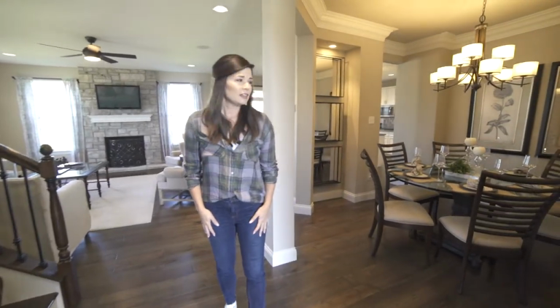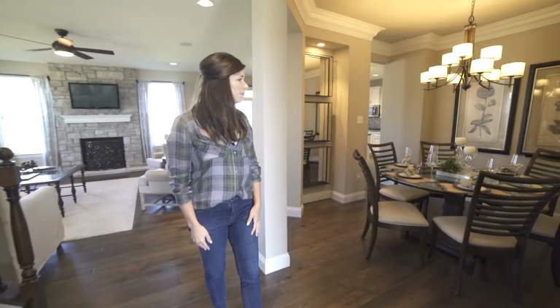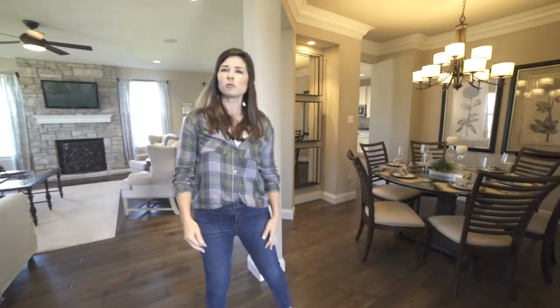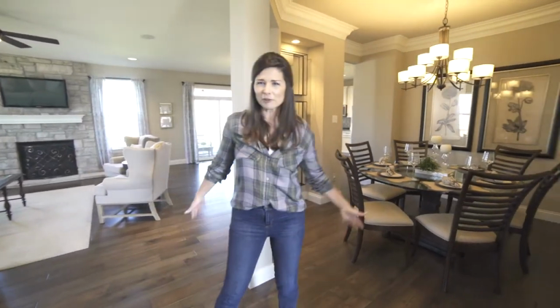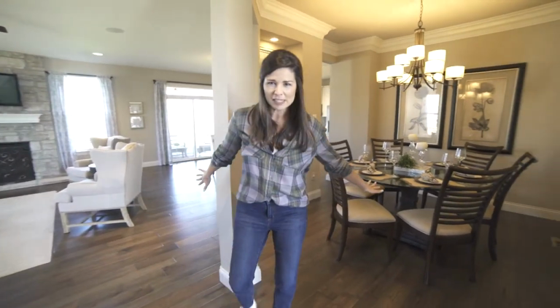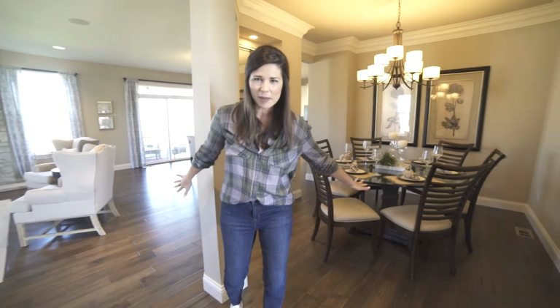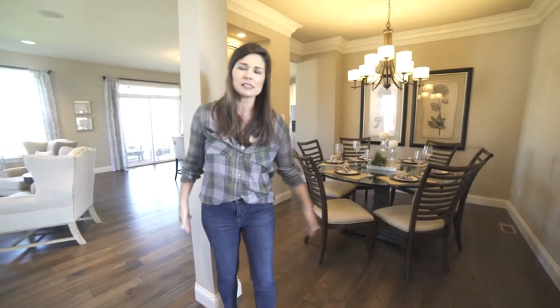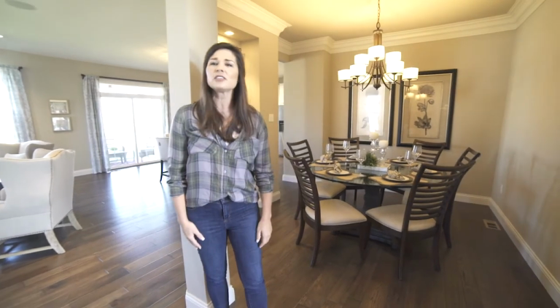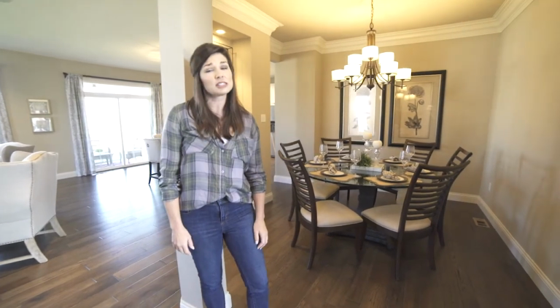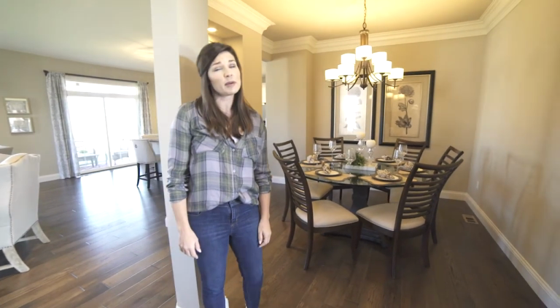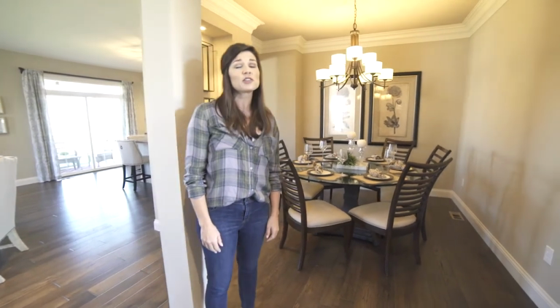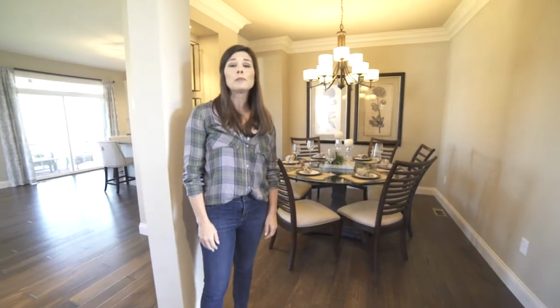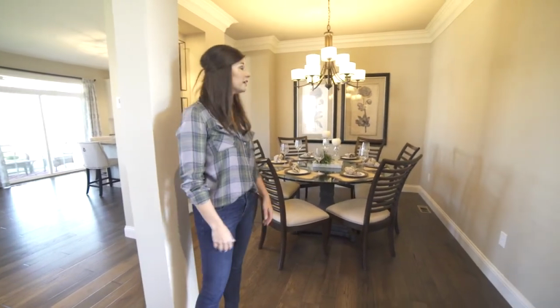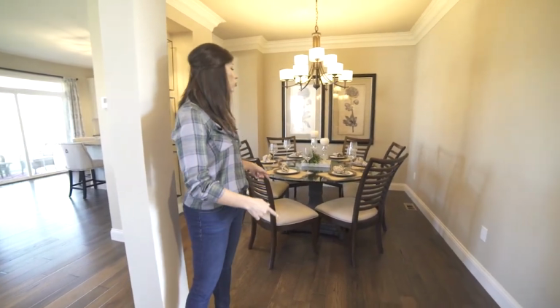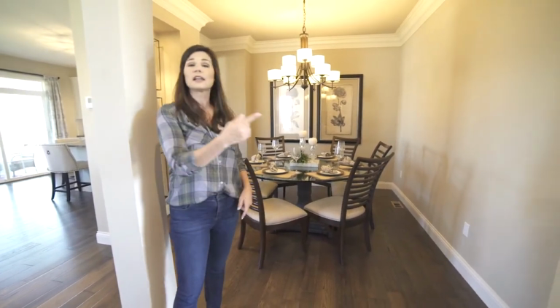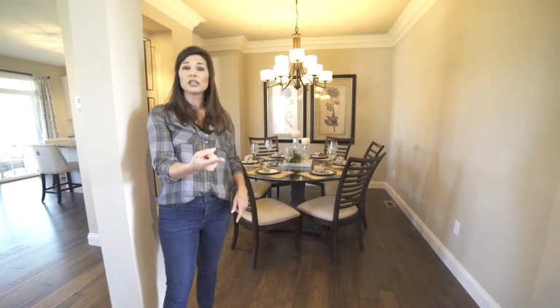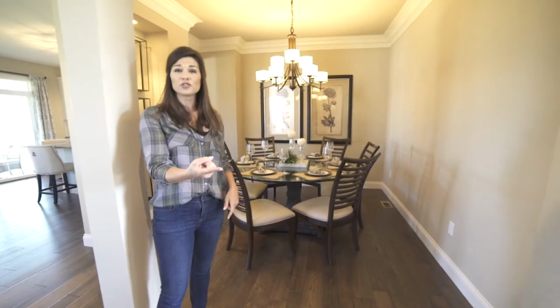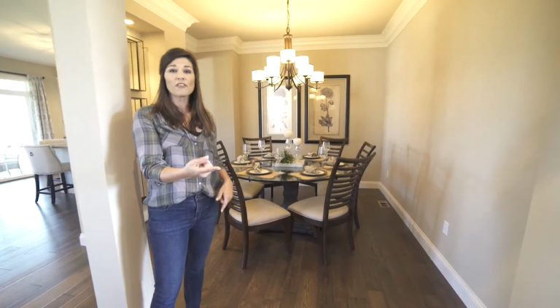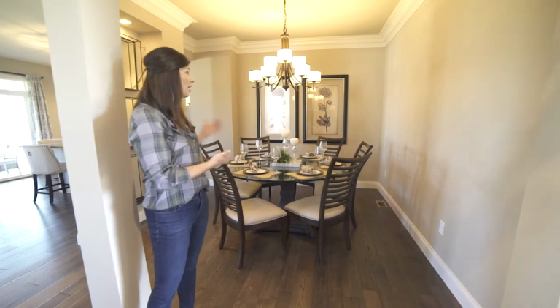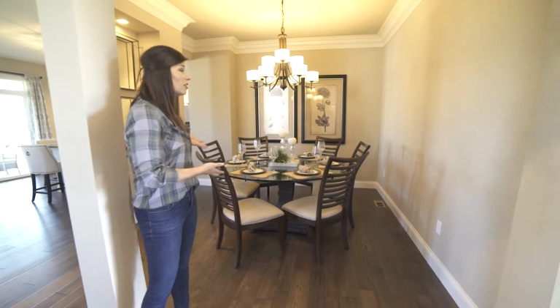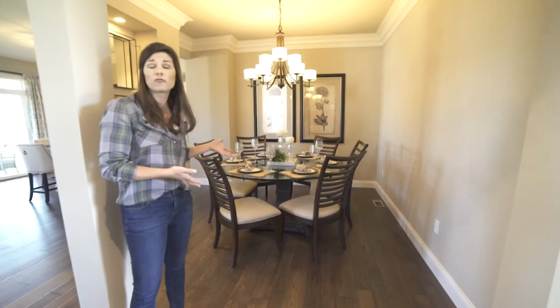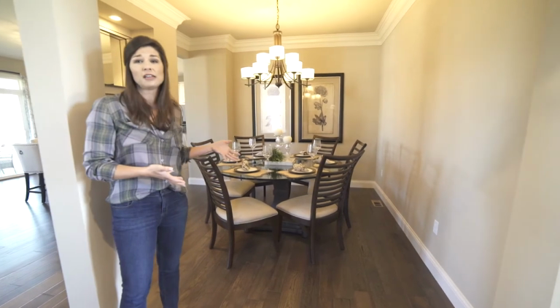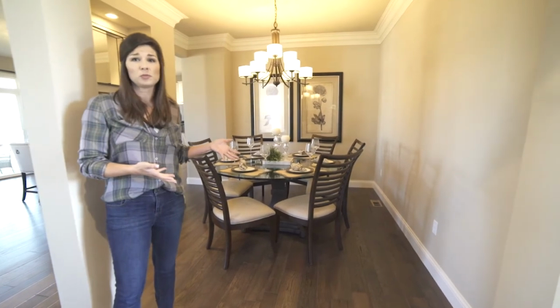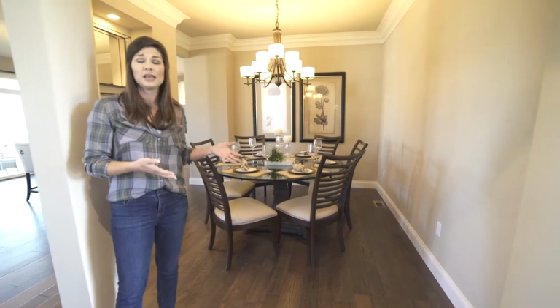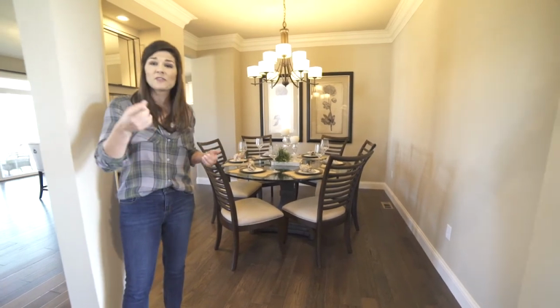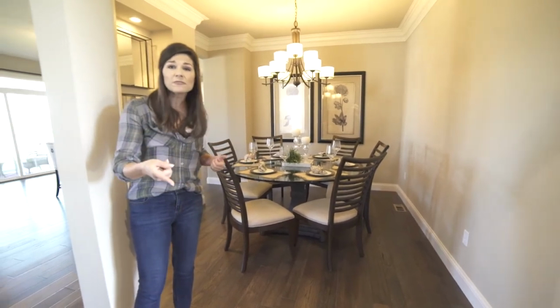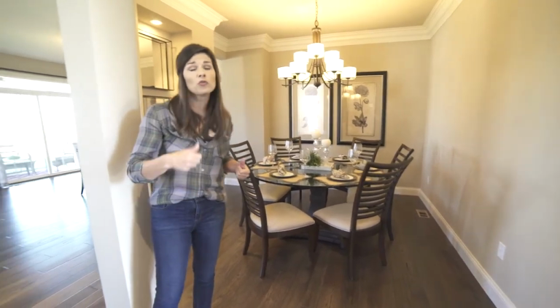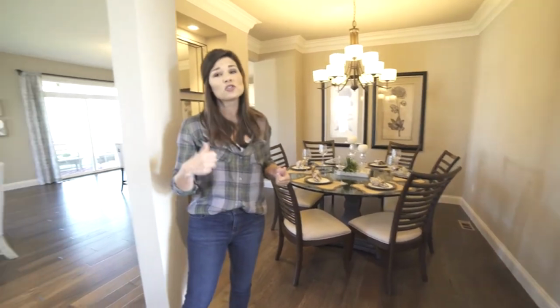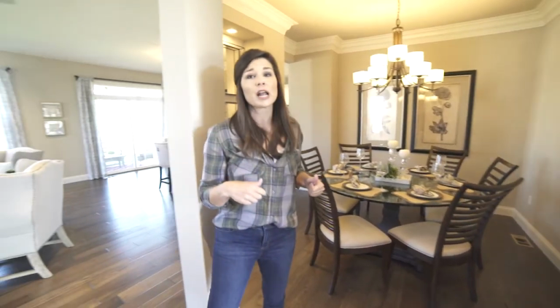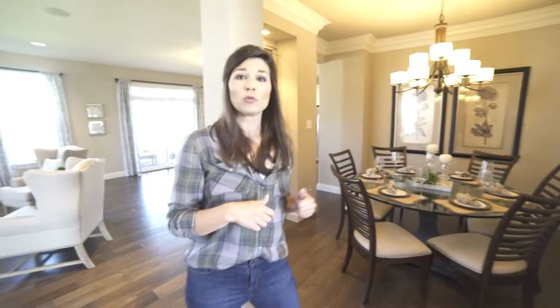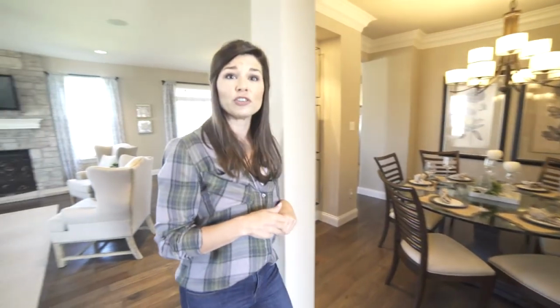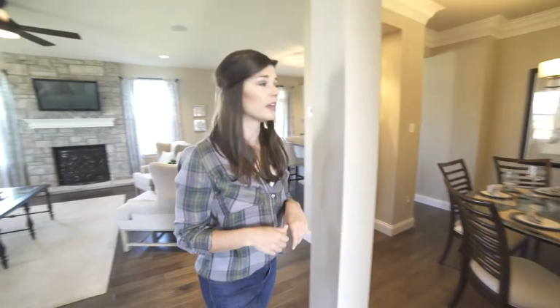Formal dining rooms might be a thing of the past, but to some of our buyers they're very important. This floor plan not only offers you an office, but also a formal dining room space. And if that isn't for you, I'm going to show you an option on what you can do with it.